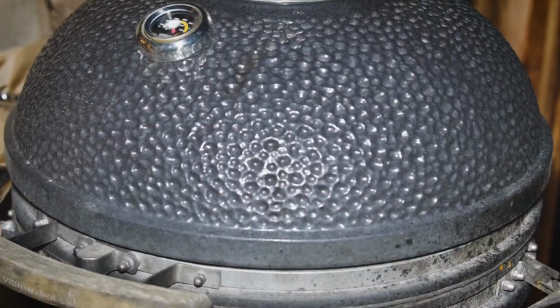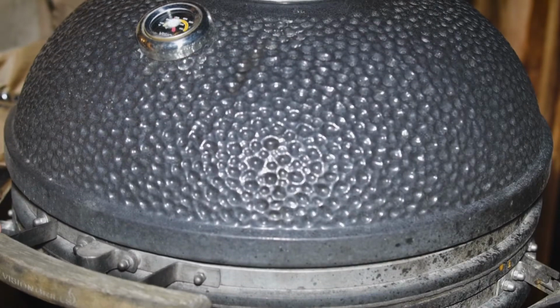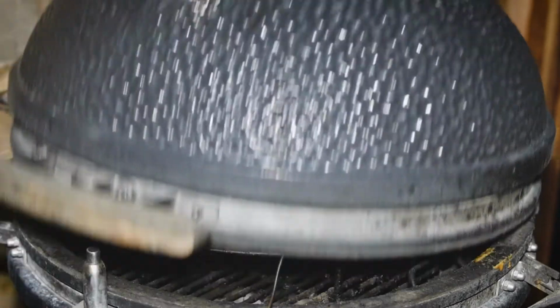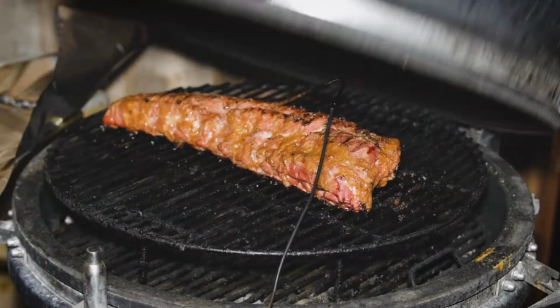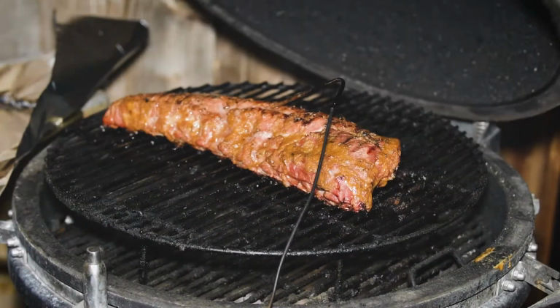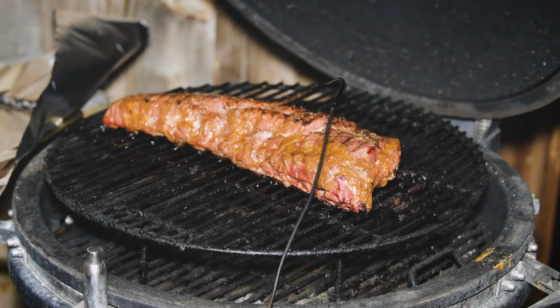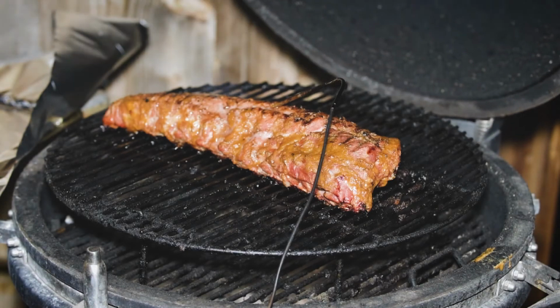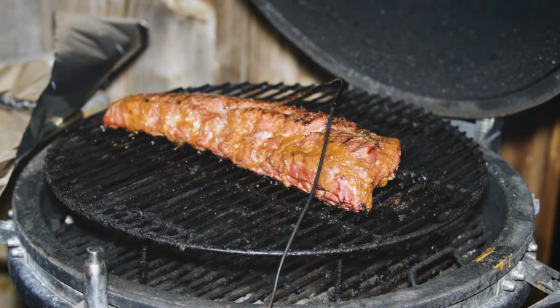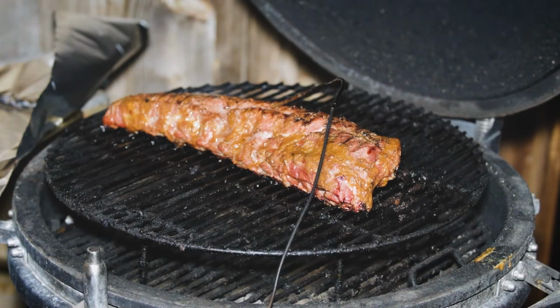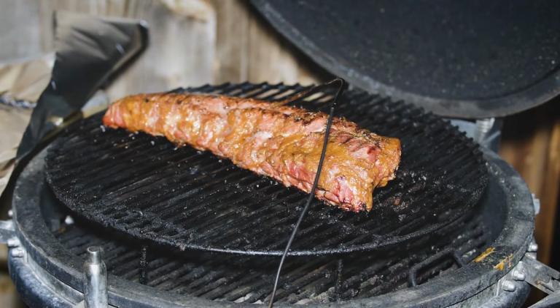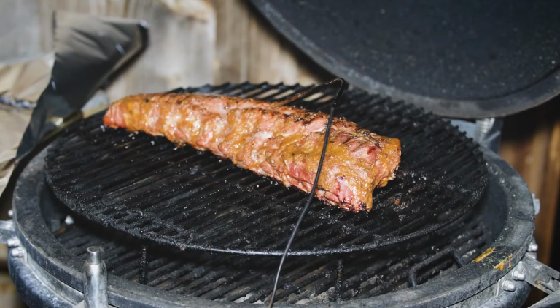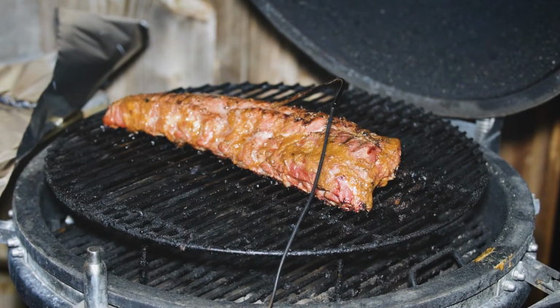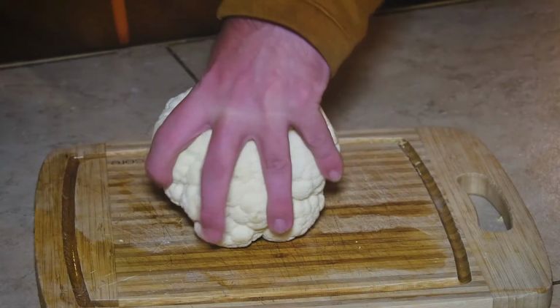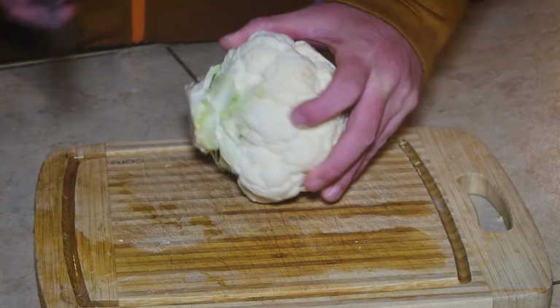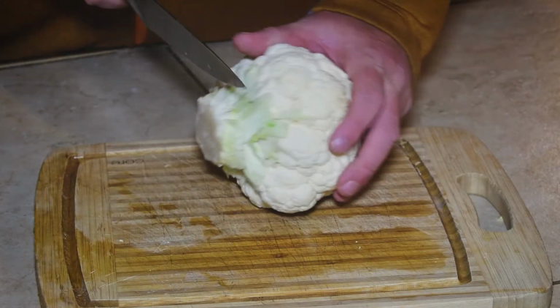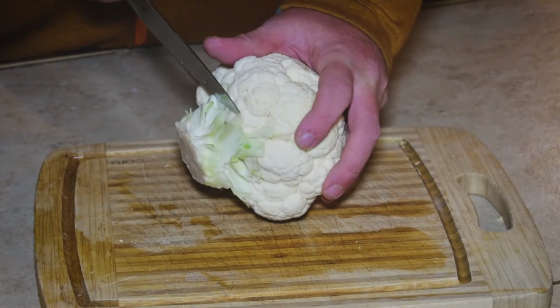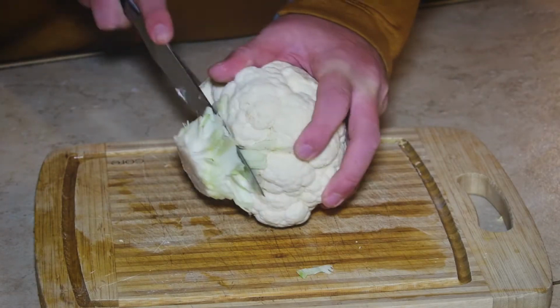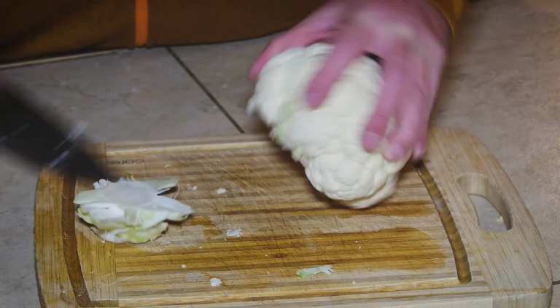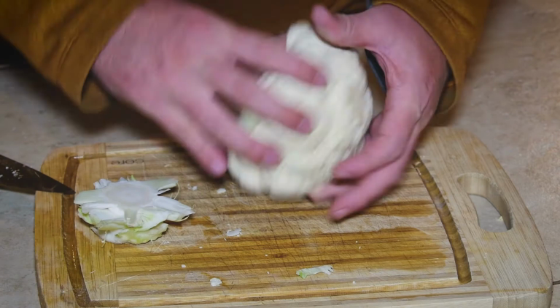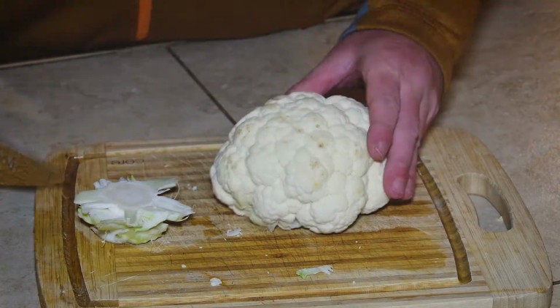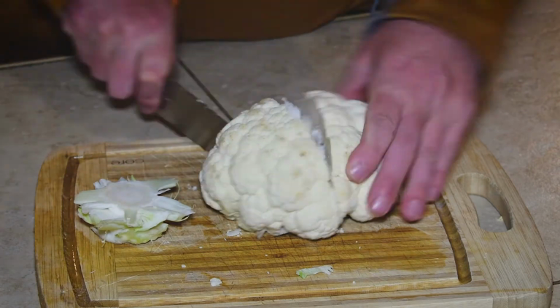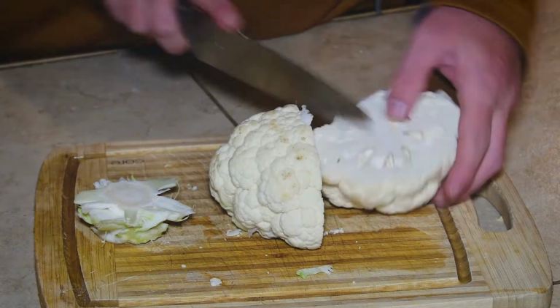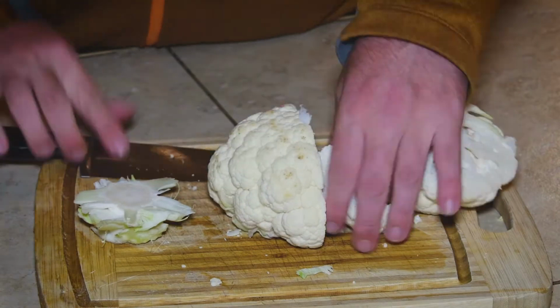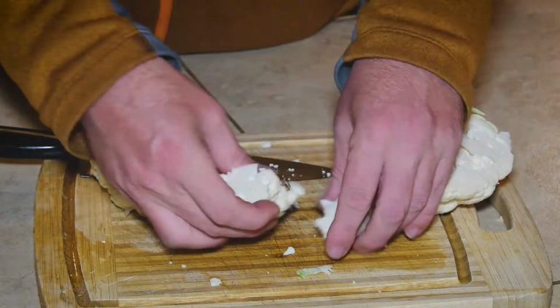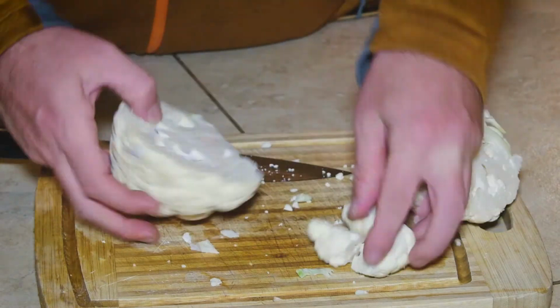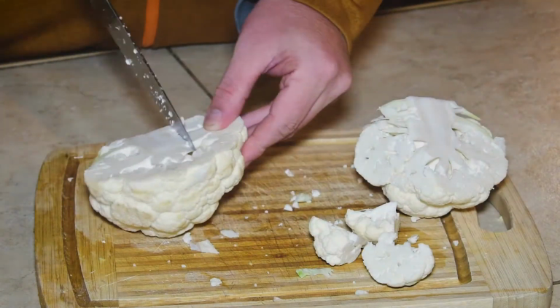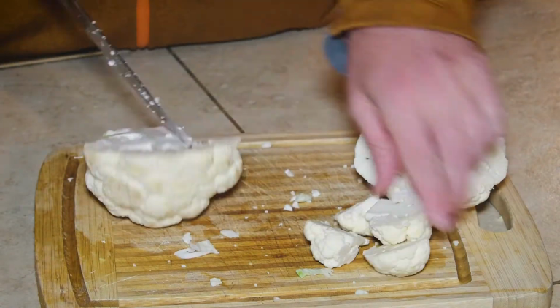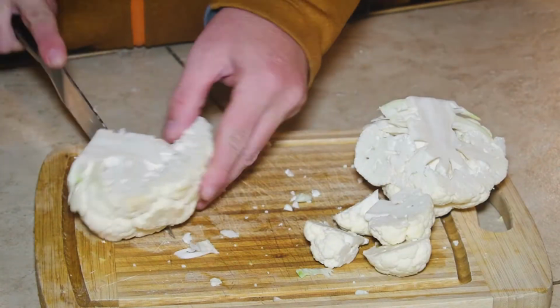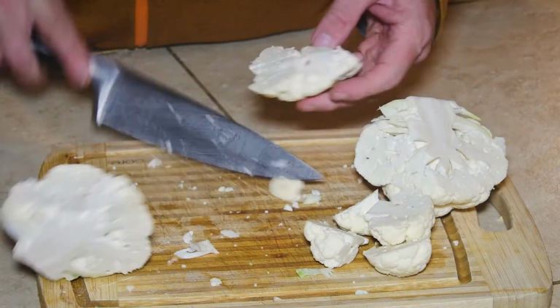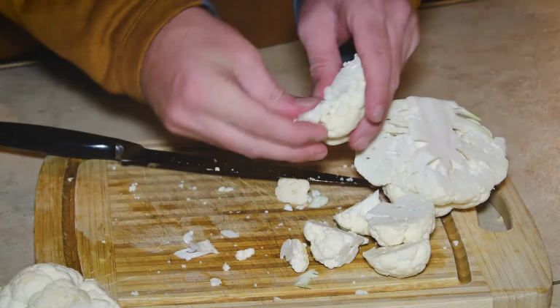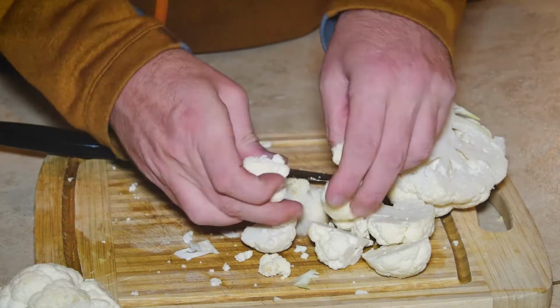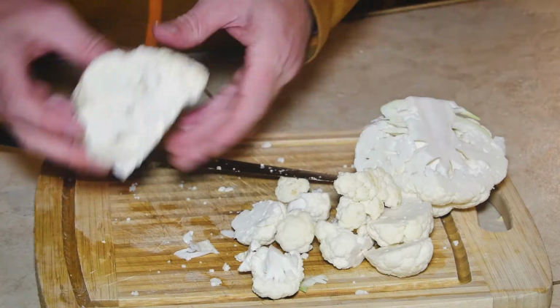Now we check on our ribs — they've gotten to 195°F internal temp. Pull them off, tent with tin foil and let them rest. In the meantime, I'm going to carve up this head of cauliflower for the fried cauliflower.